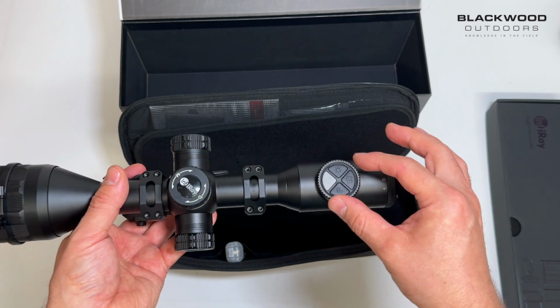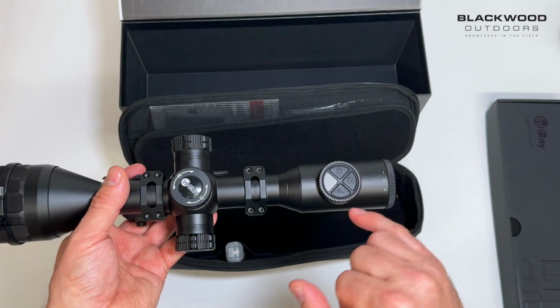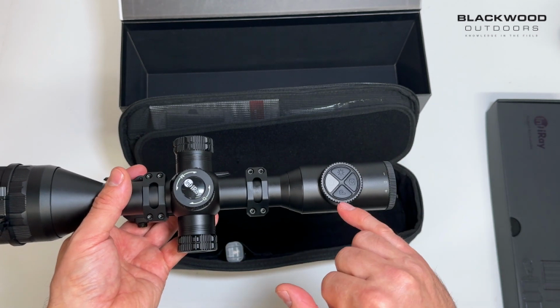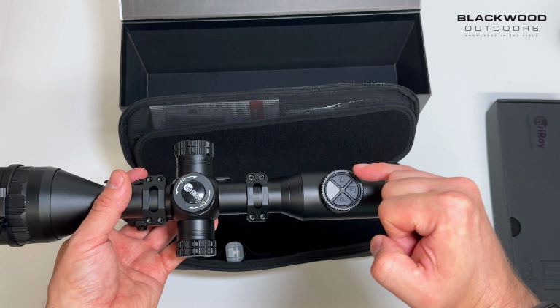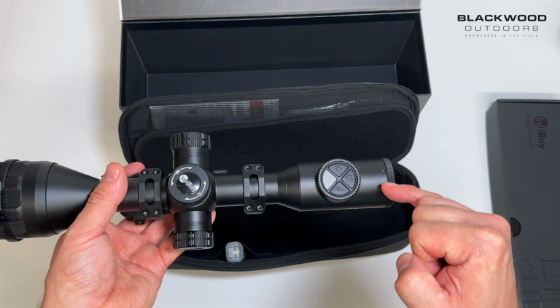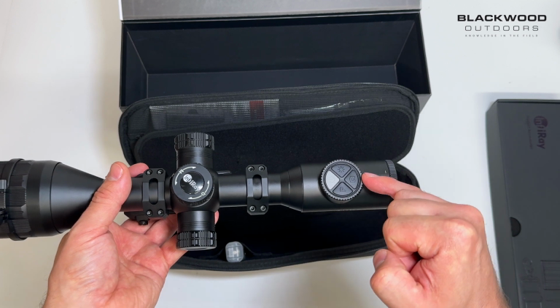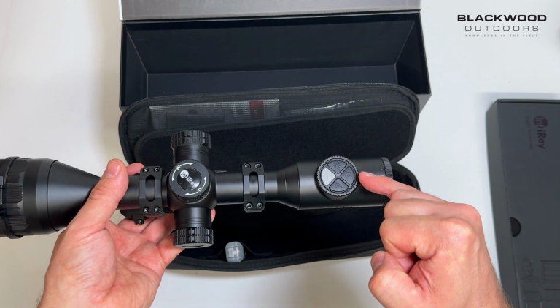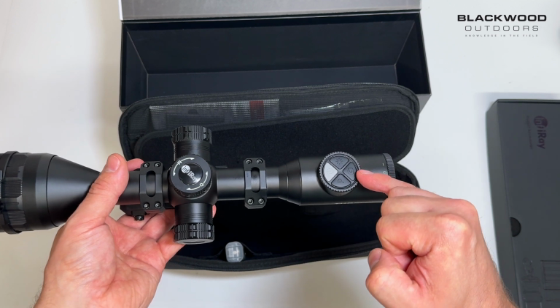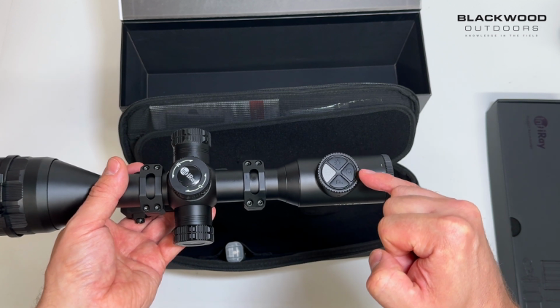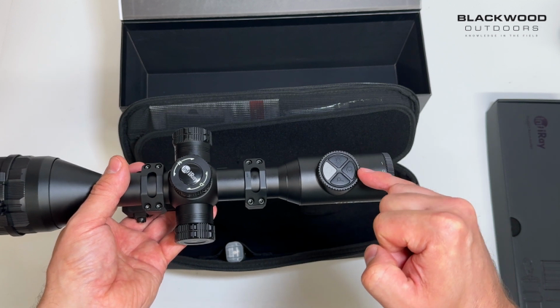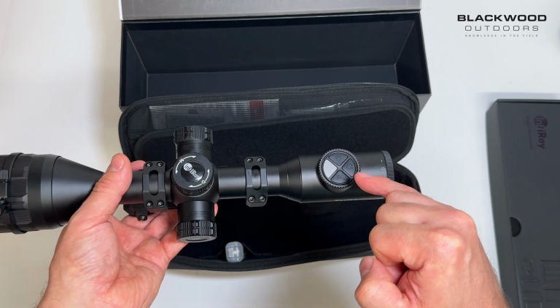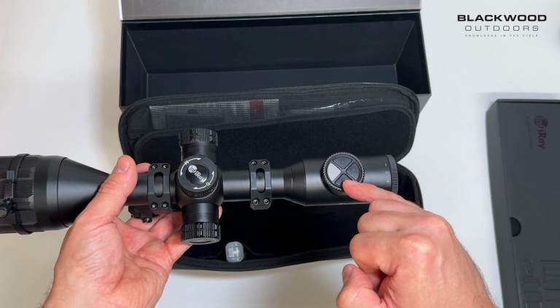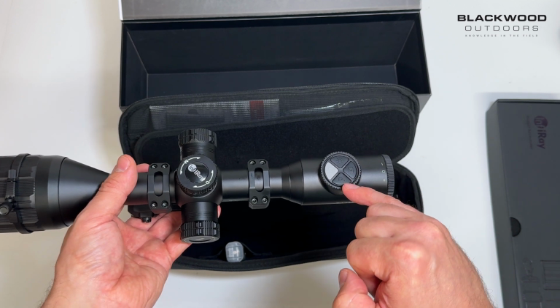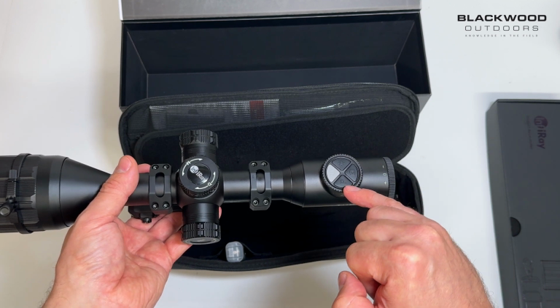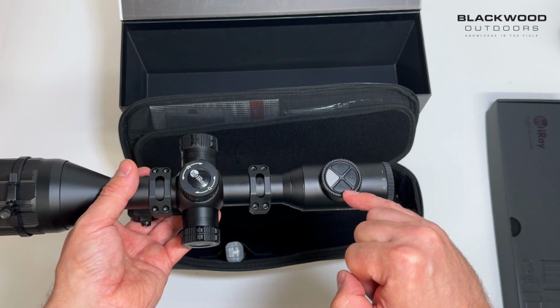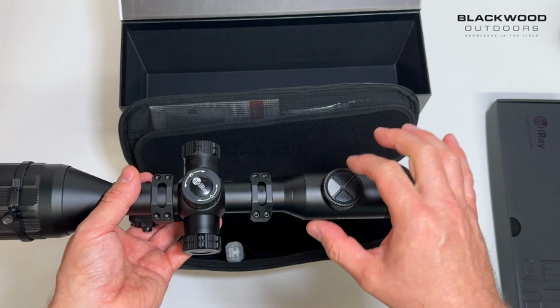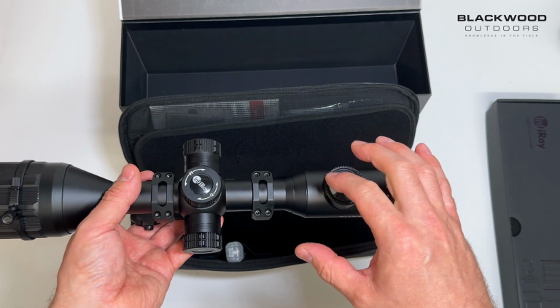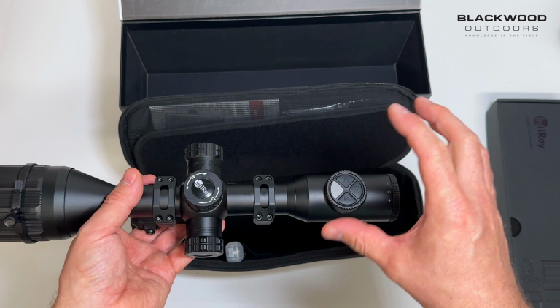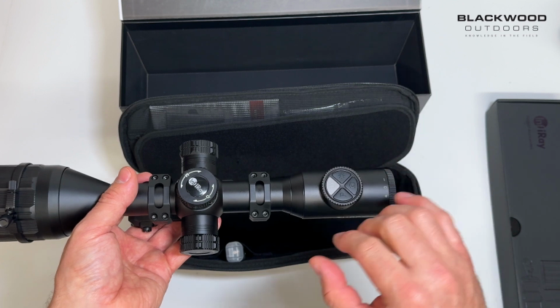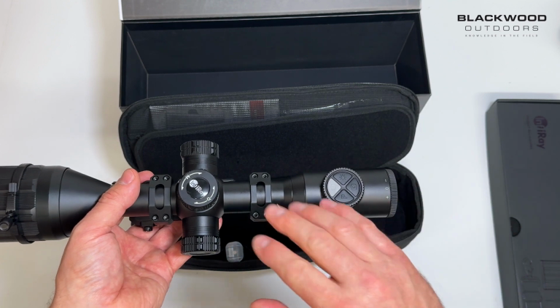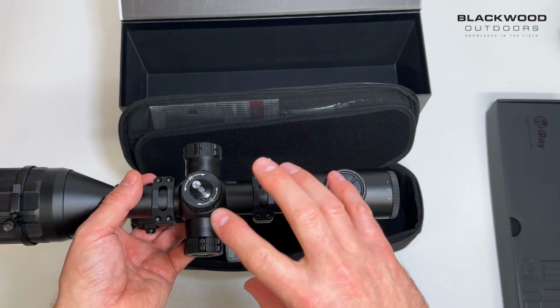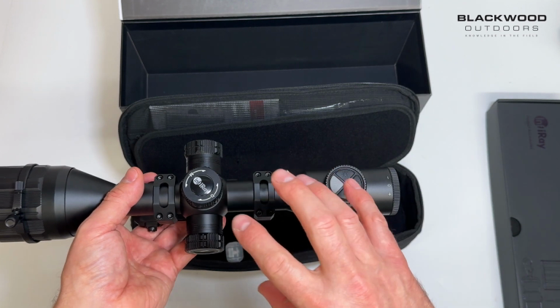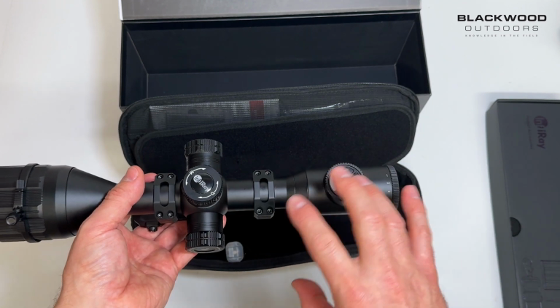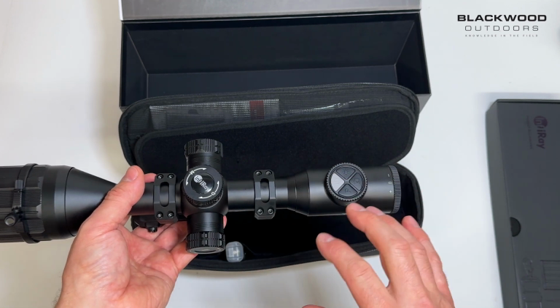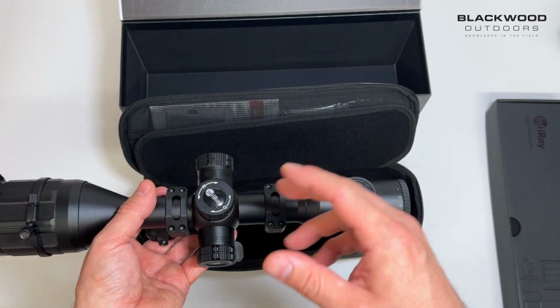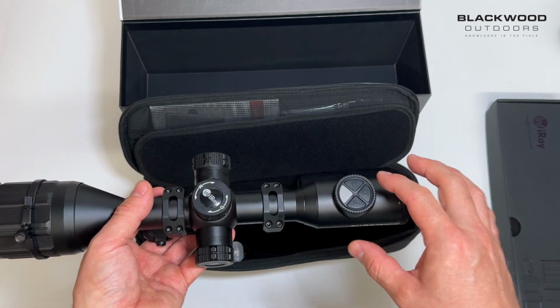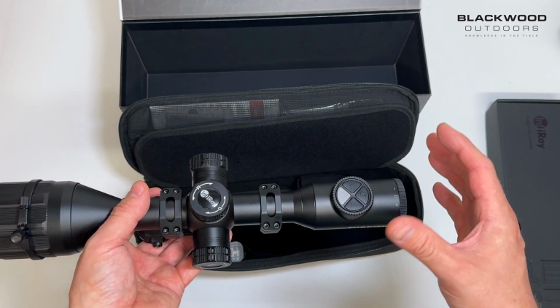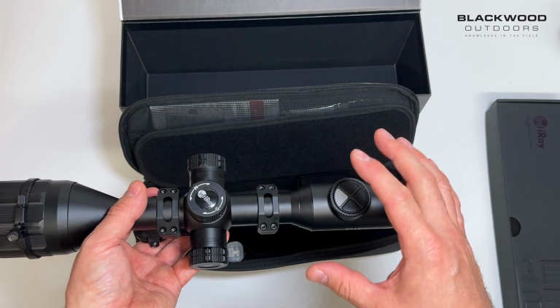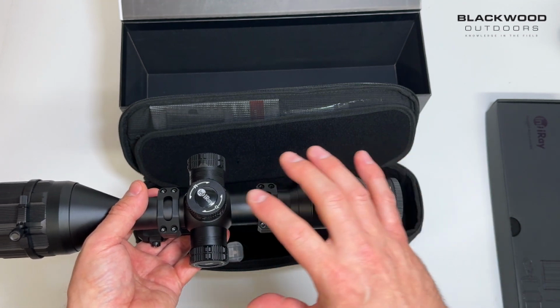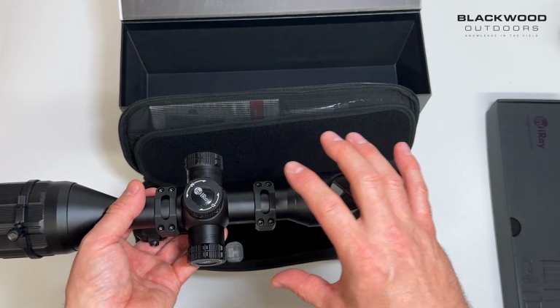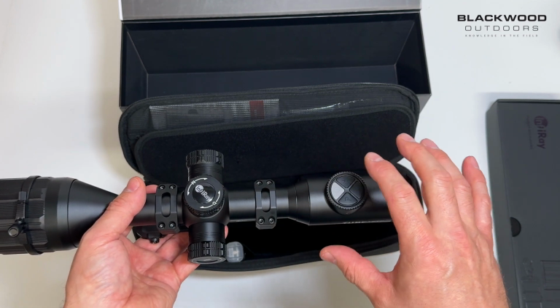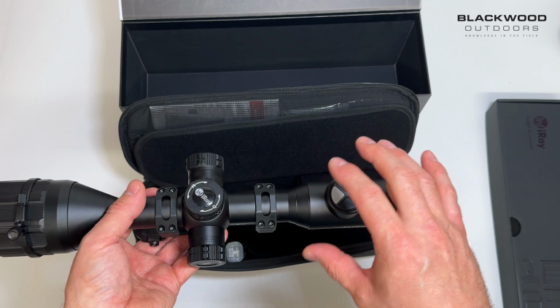Your full controls are mainly from the button on top. At the rear you've got buttons for brightness, image capture, video recording, changing your color palettes, and your power button. Depending on your settings, you'll have a range finder function within that menu and button capability at the back of the scope as well.